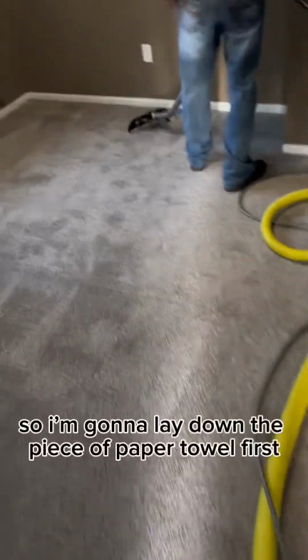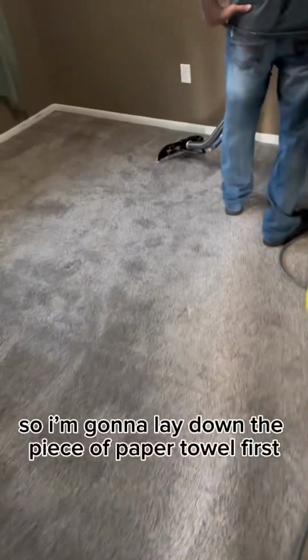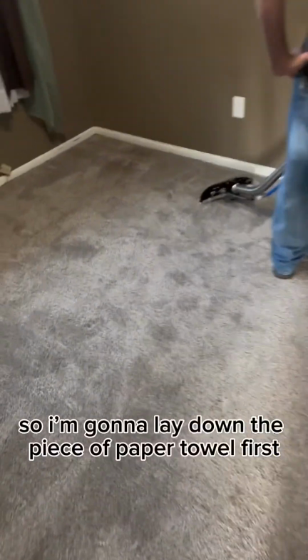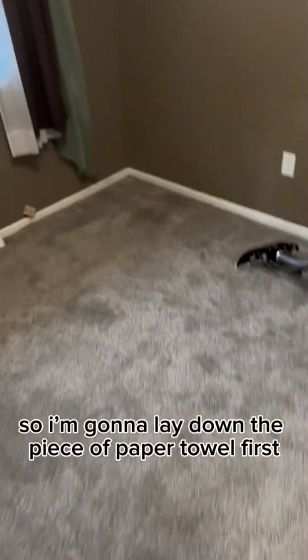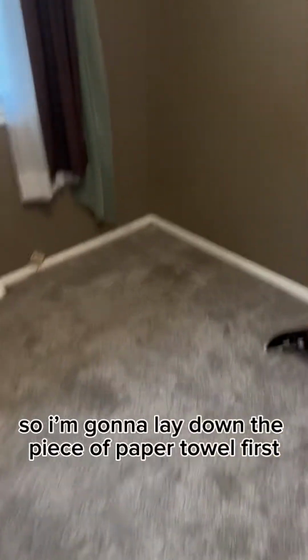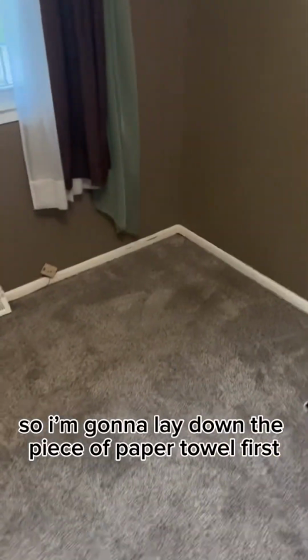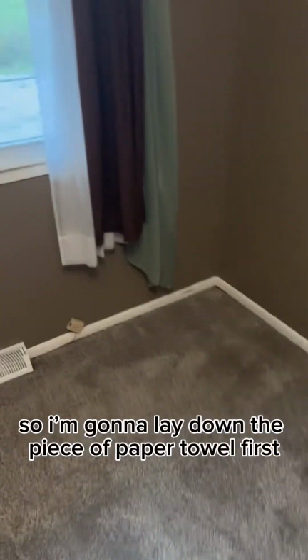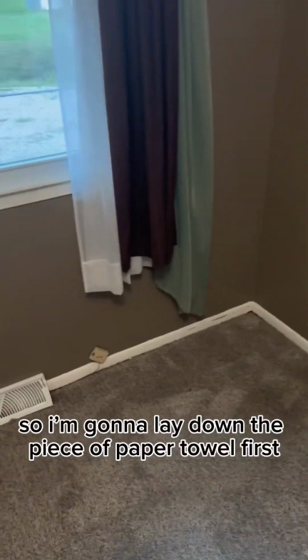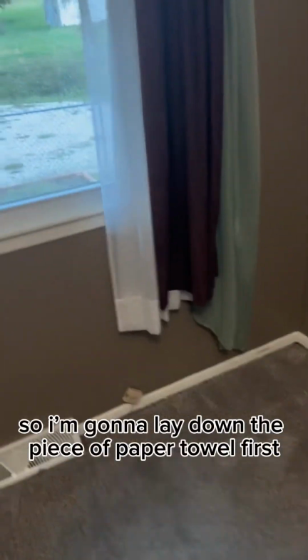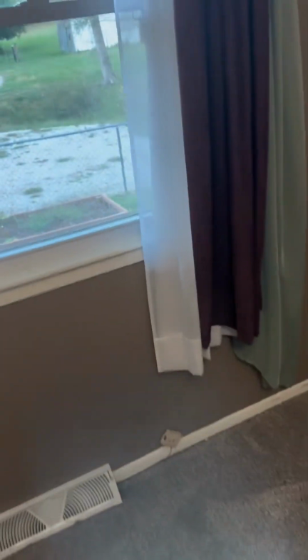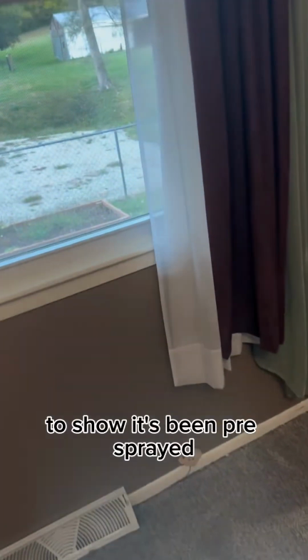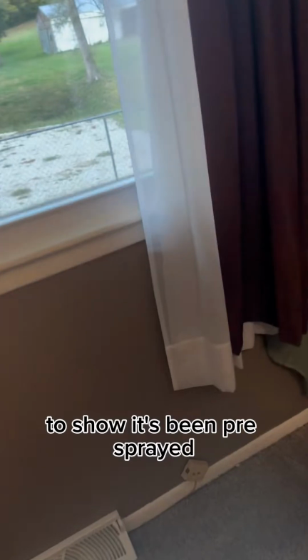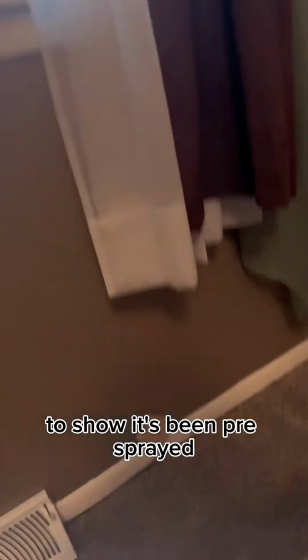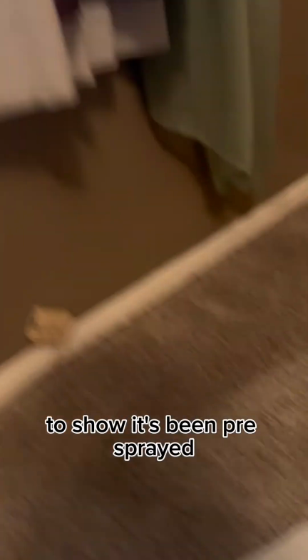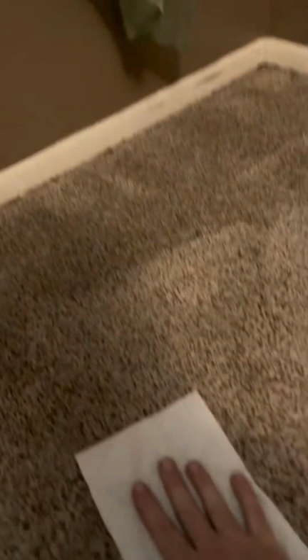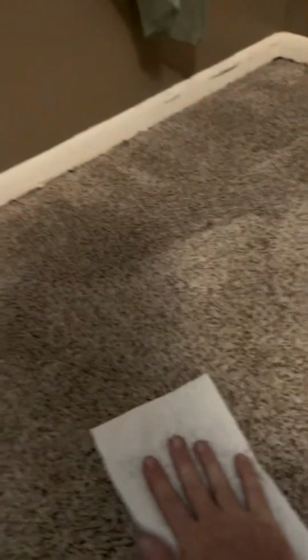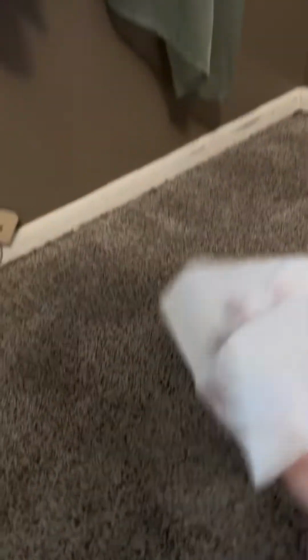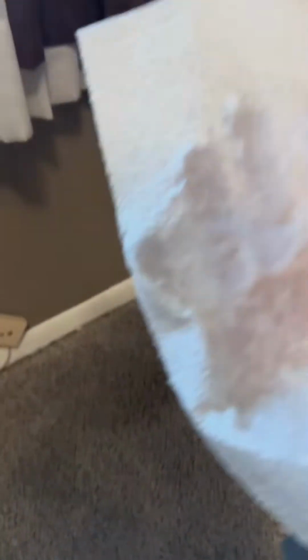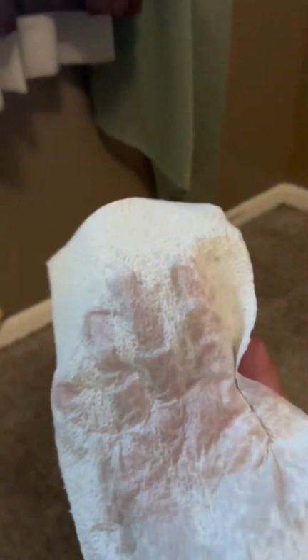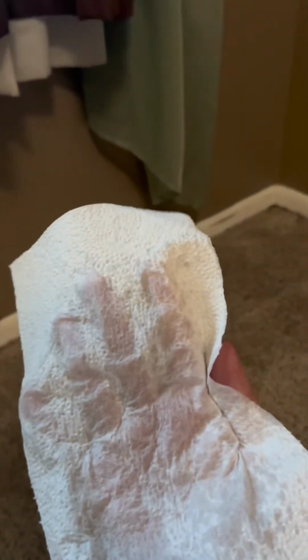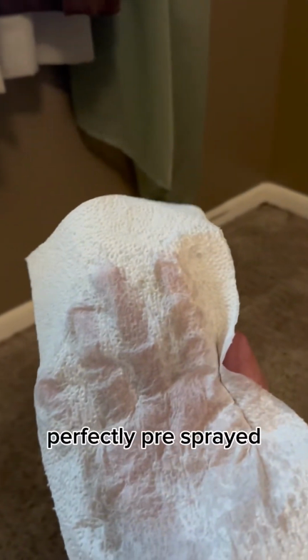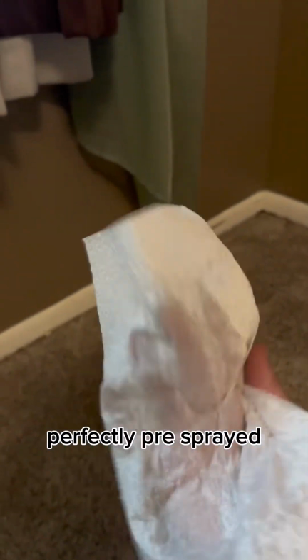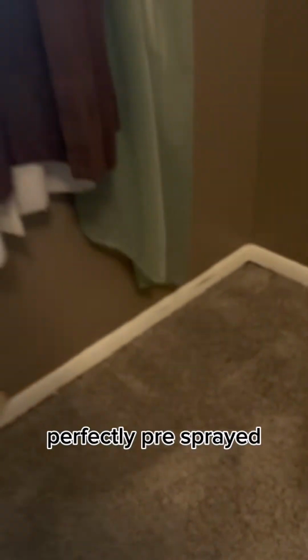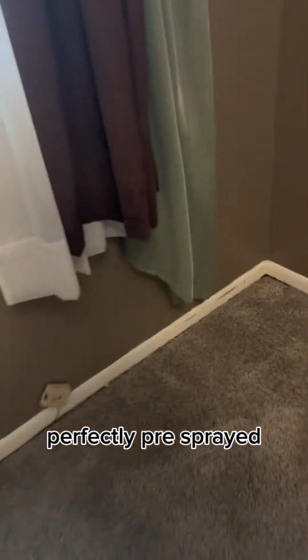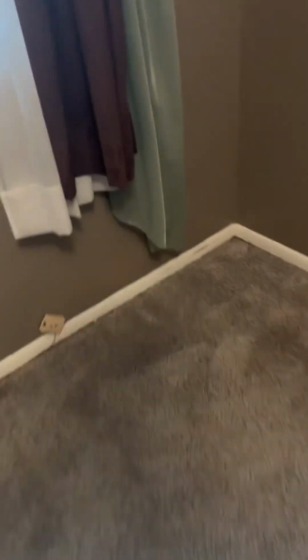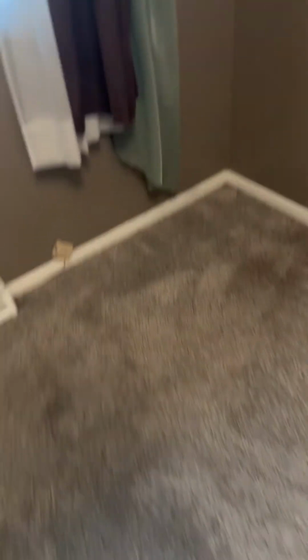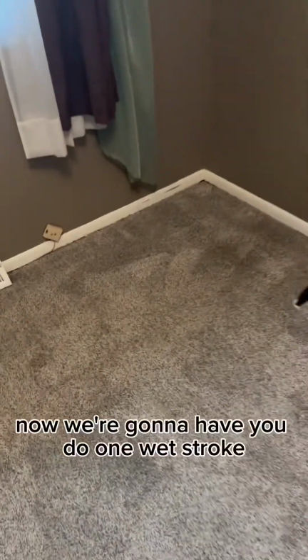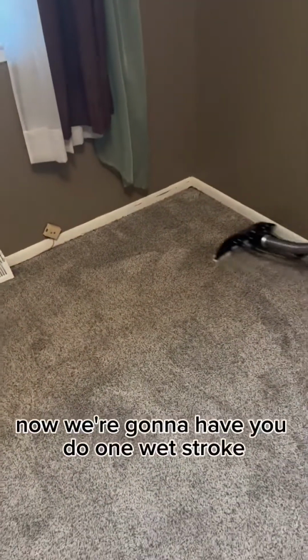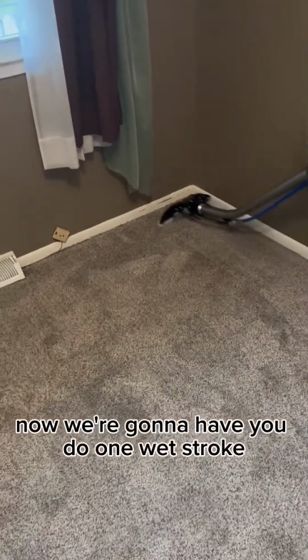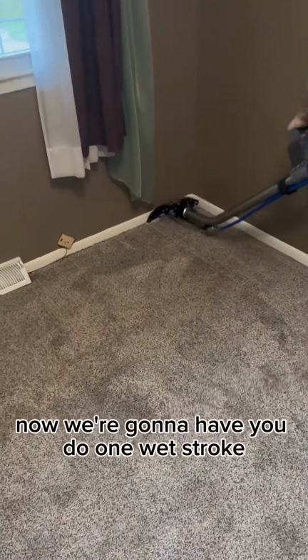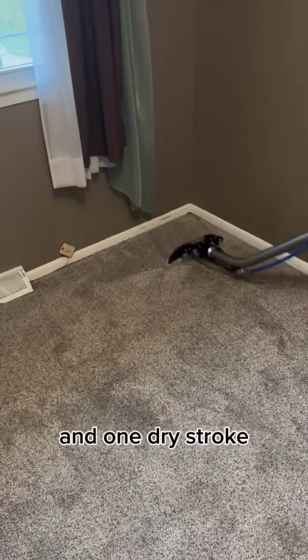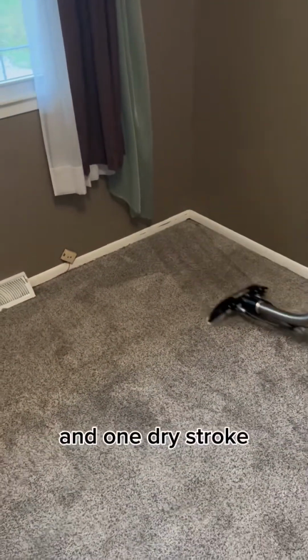I'm going to lay down the piece of paper towel first to show it's been pre-sprayed — perfectly pre-sprayed. Now we're going to have him do one wet stroke and one dry stroke.